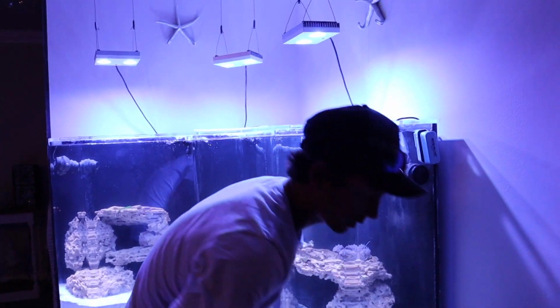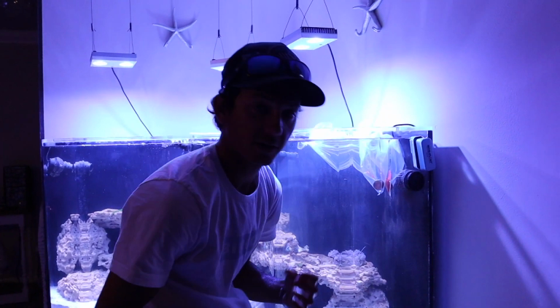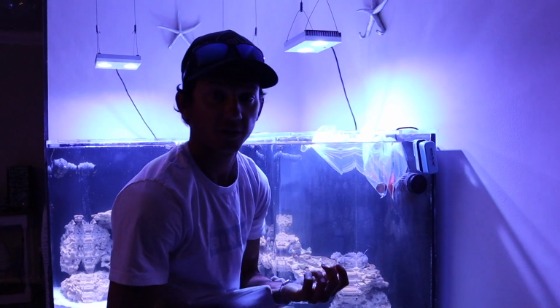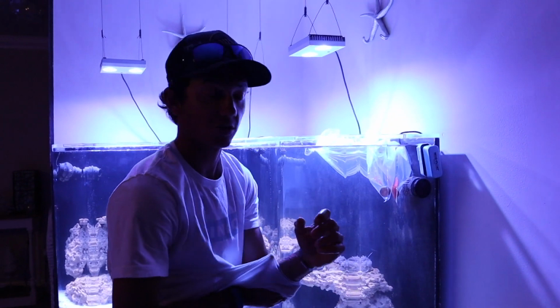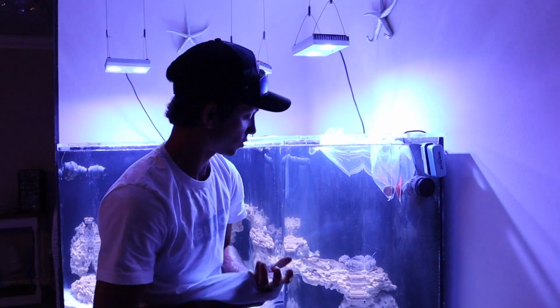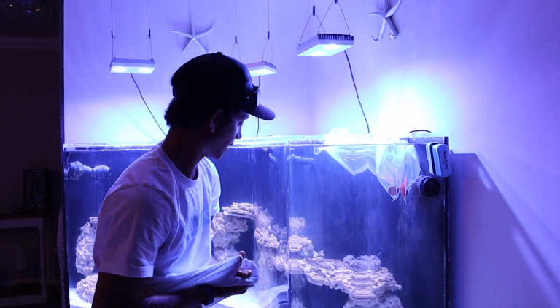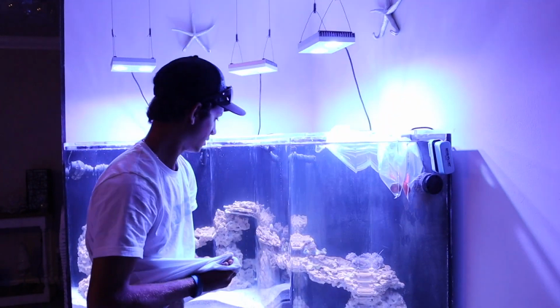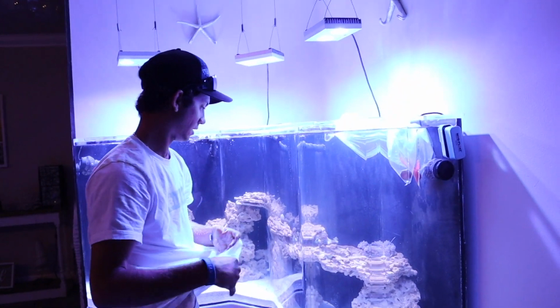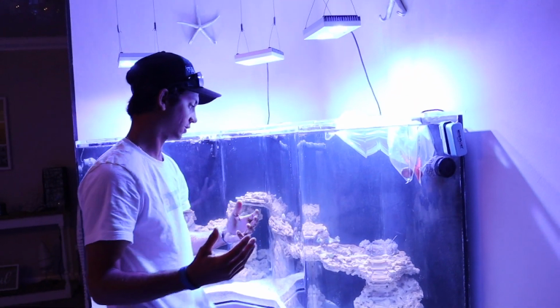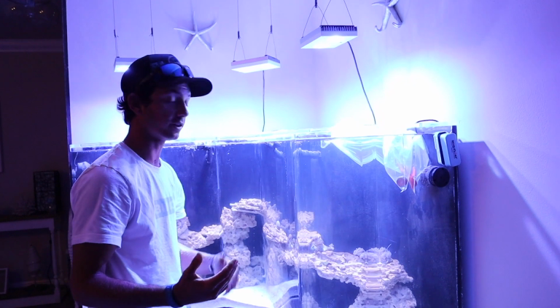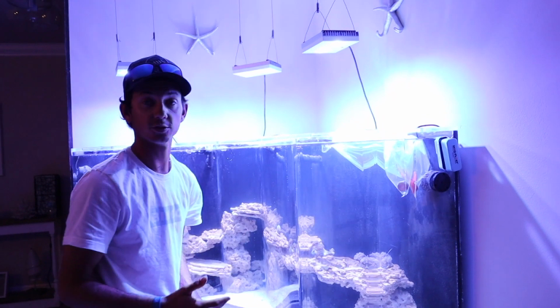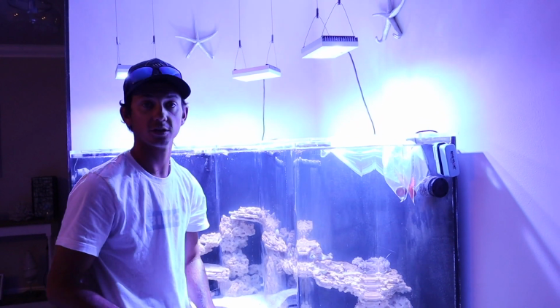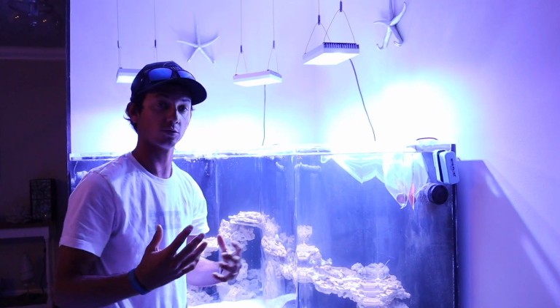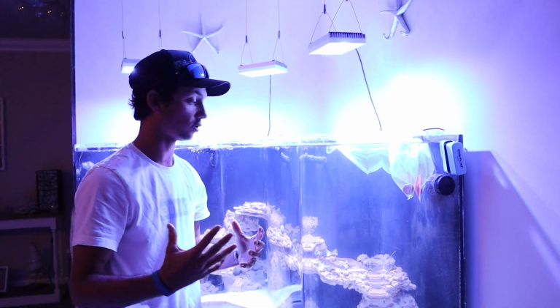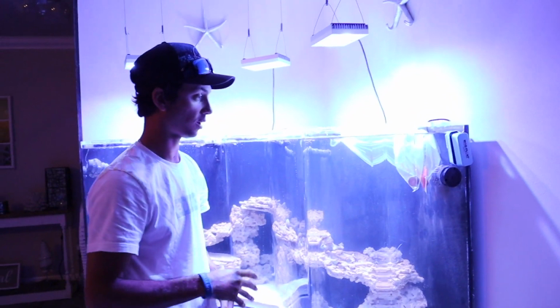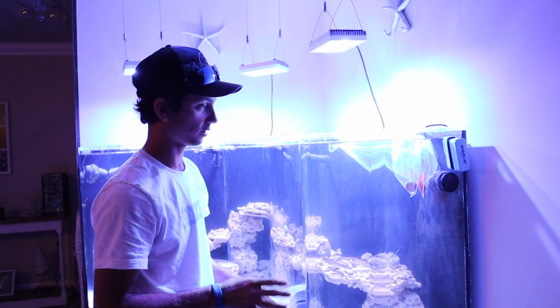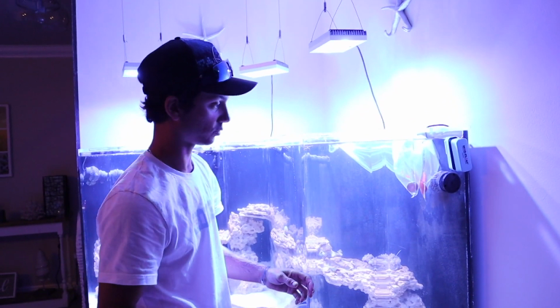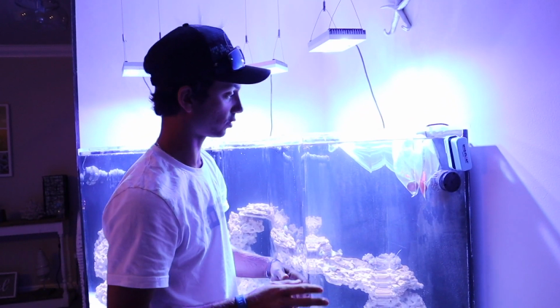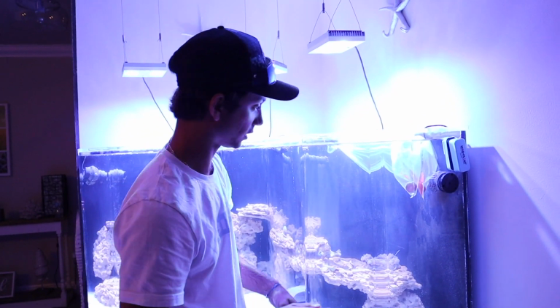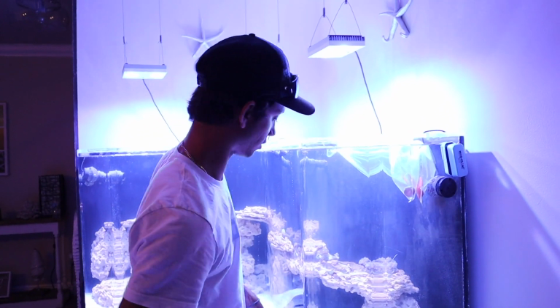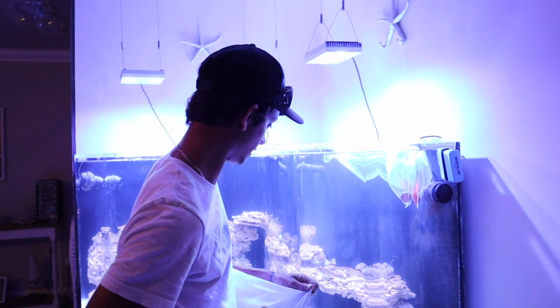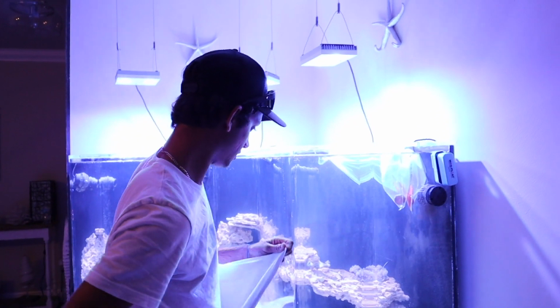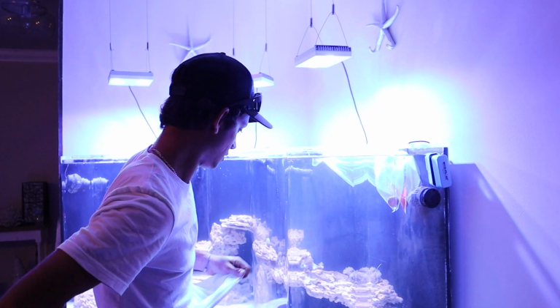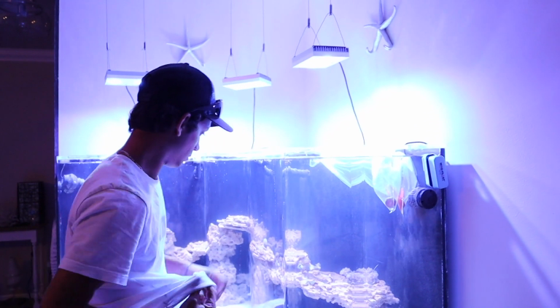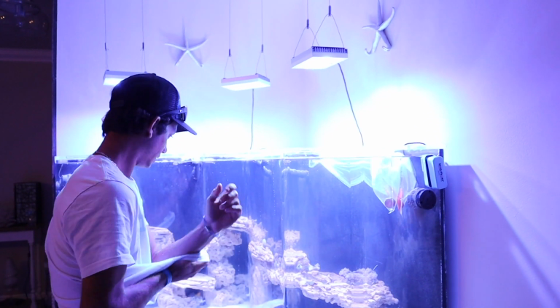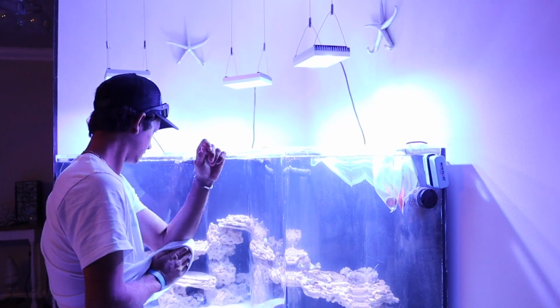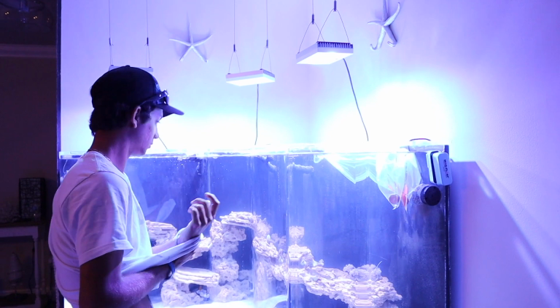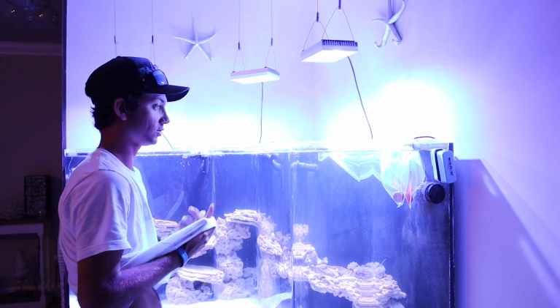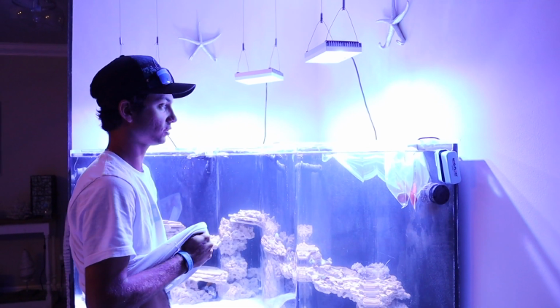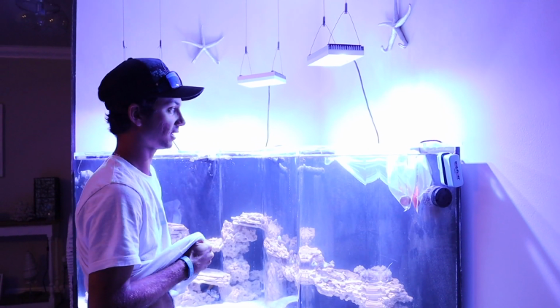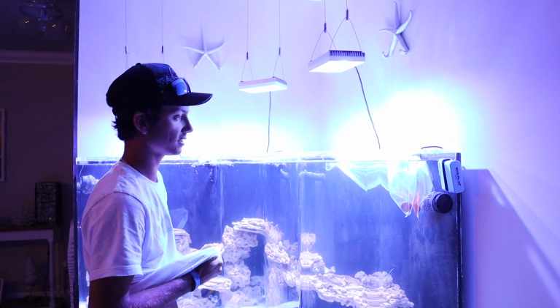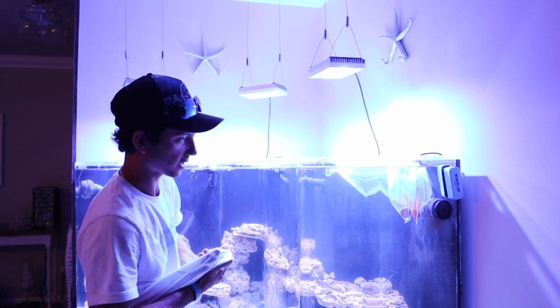Yes, everything is closed right now and after a day or two it will all open up and we'll show you a really good look at it, but just trying to get these in the tank.